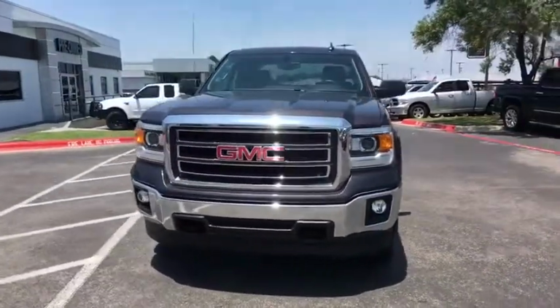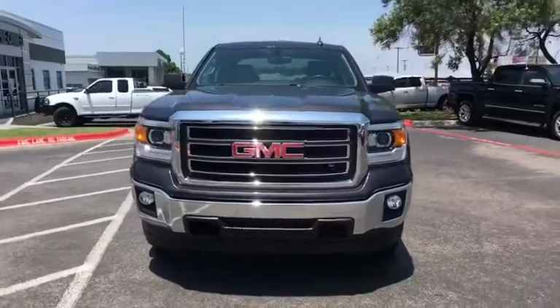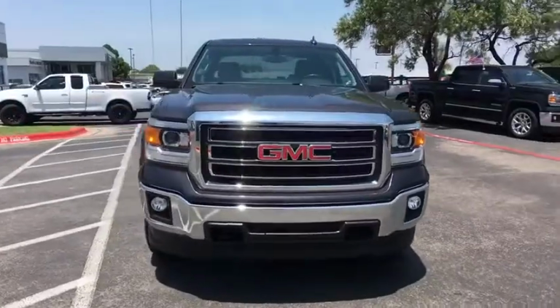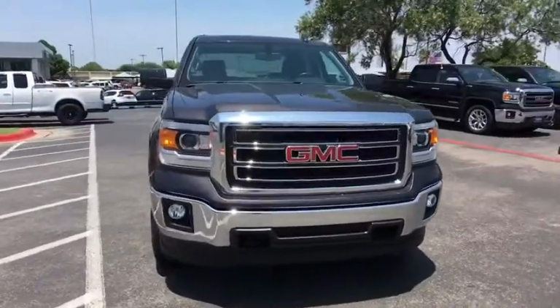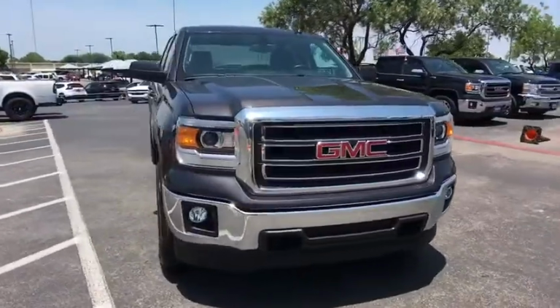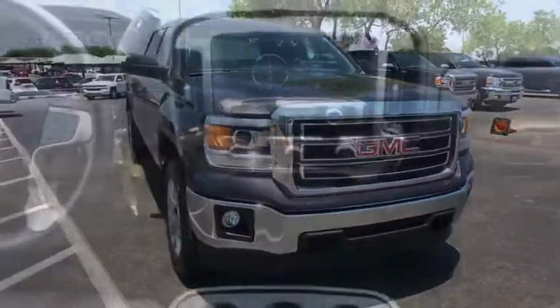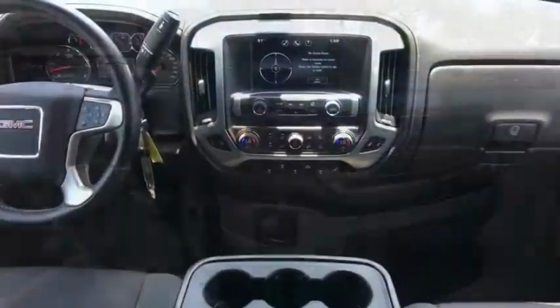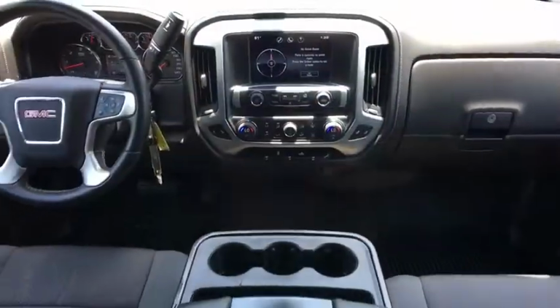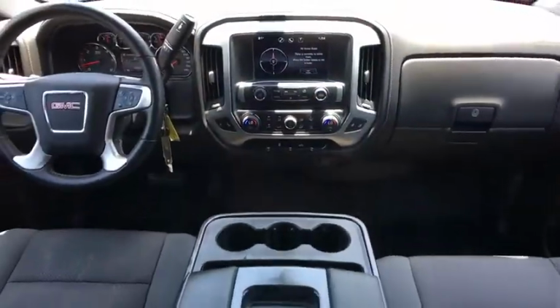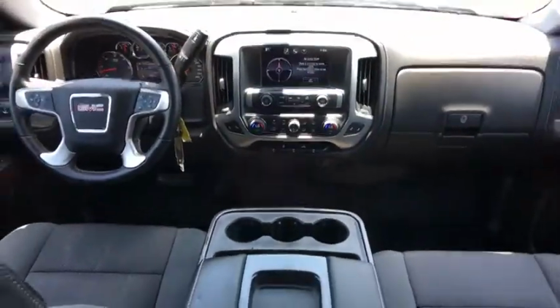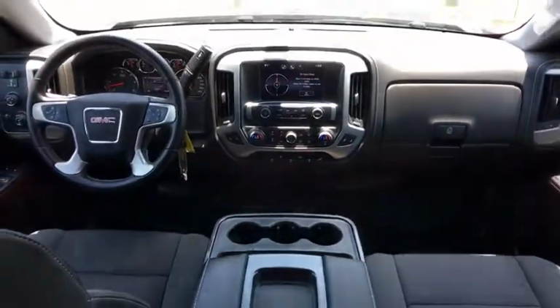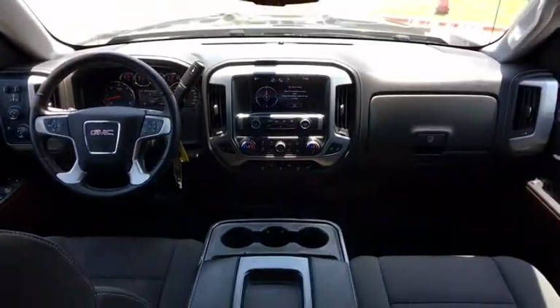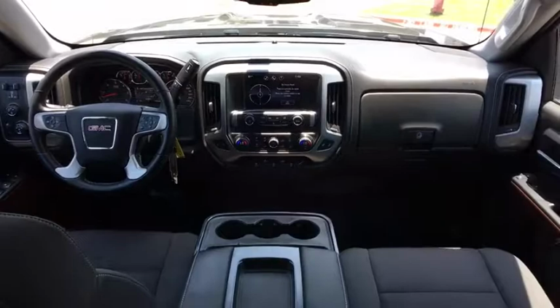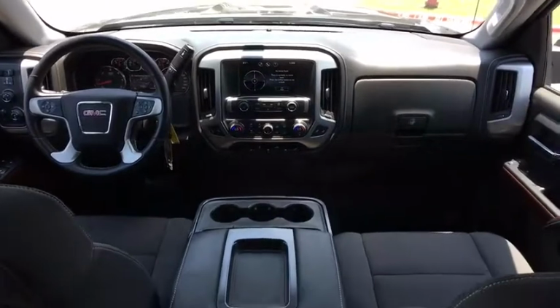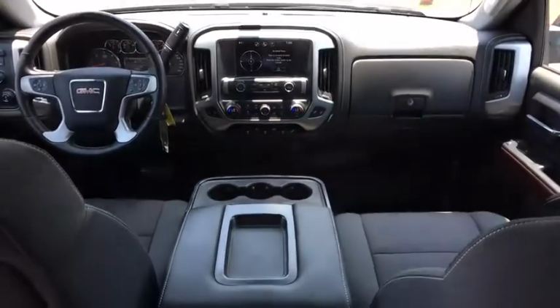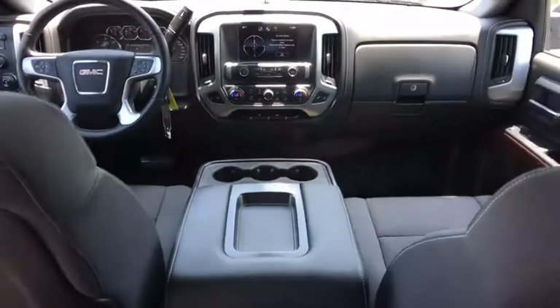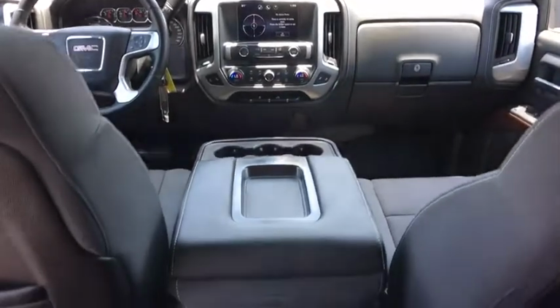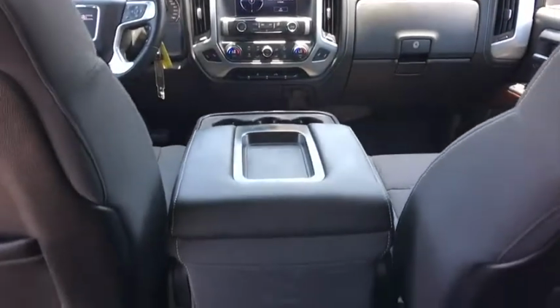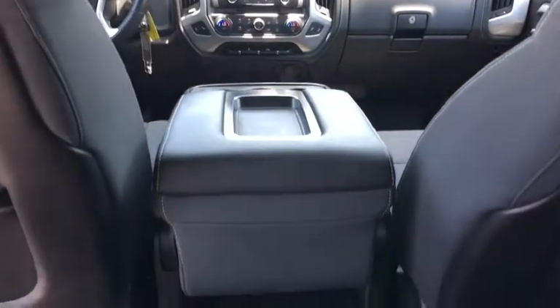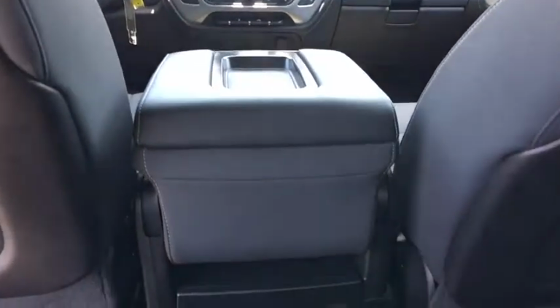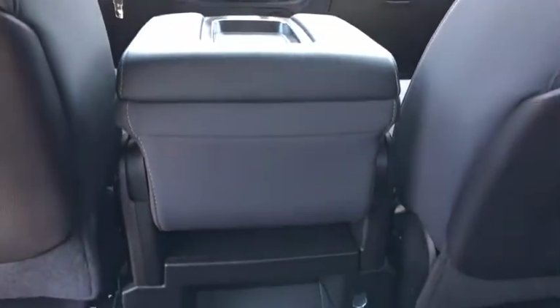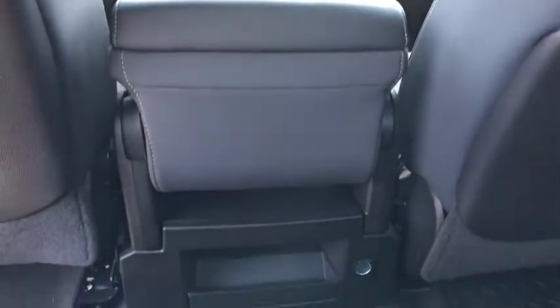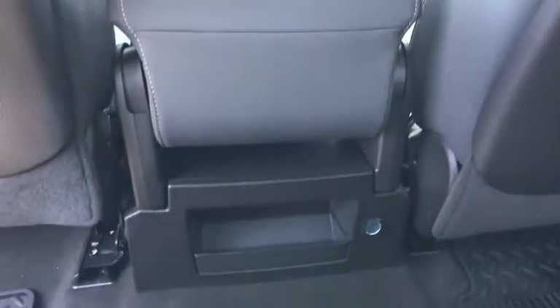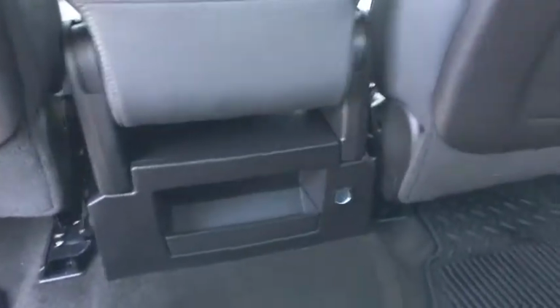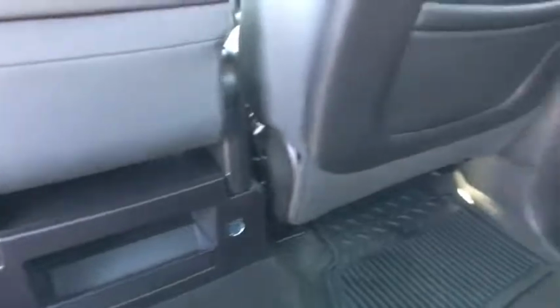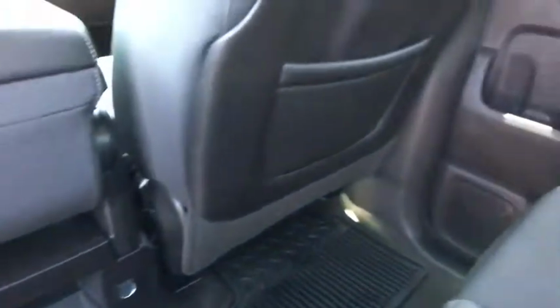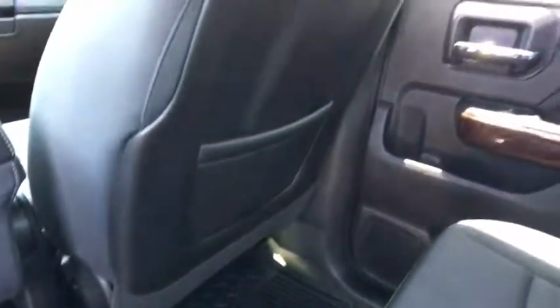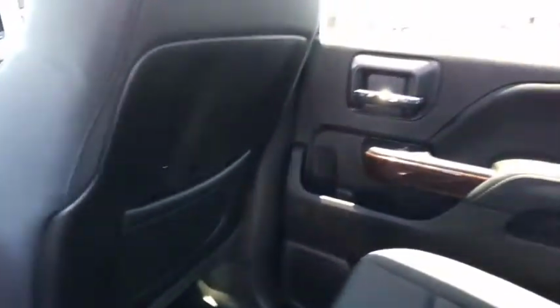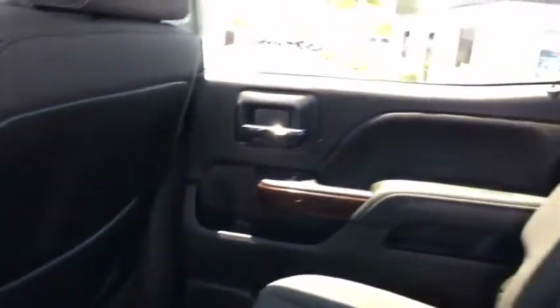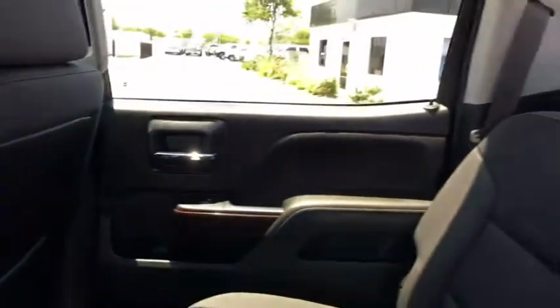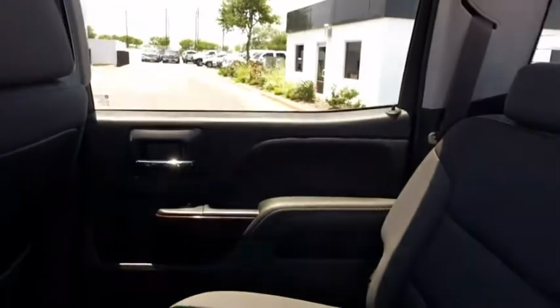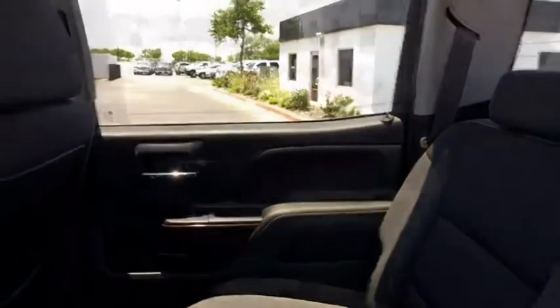Steering wheel audio controls, traction control, OnStar, dual airbags, power steering, alloy wheels, four-wheel disc brakes, center armrest, compass, electronic stability control, power windows, trip computer, CD player.